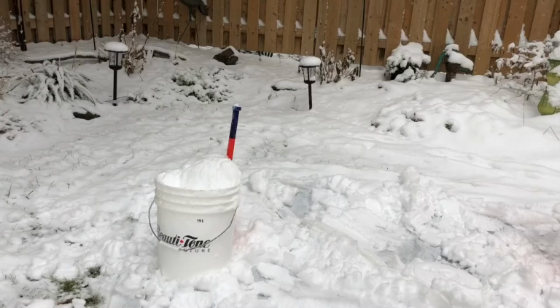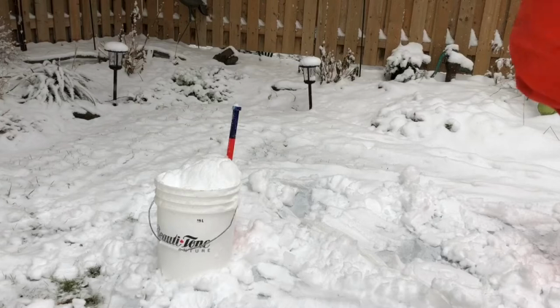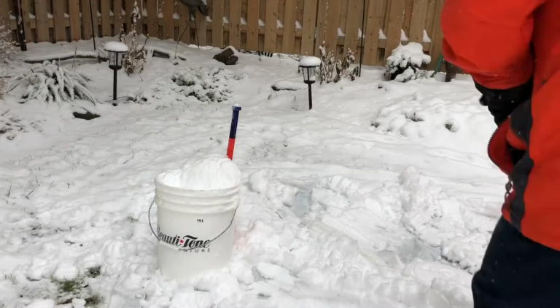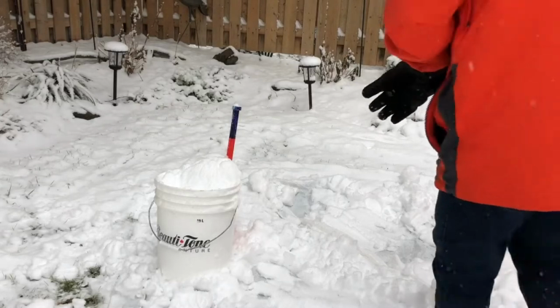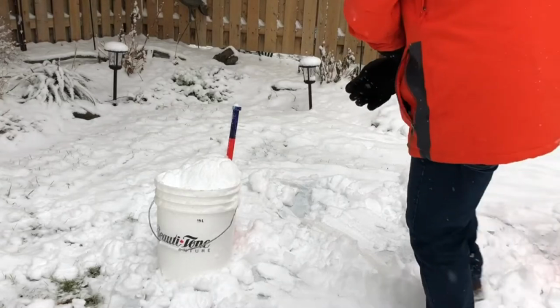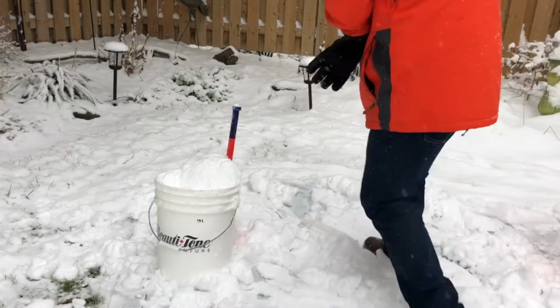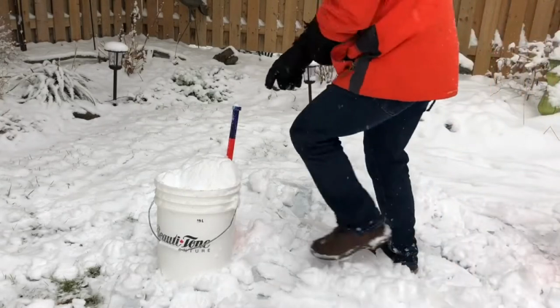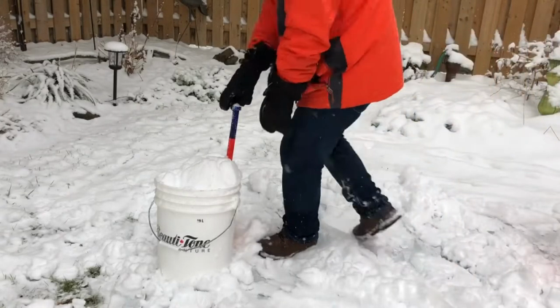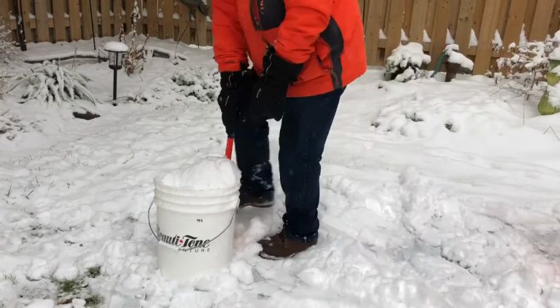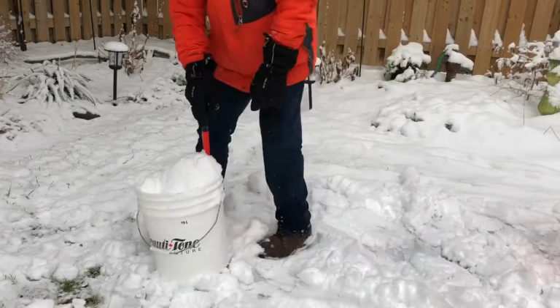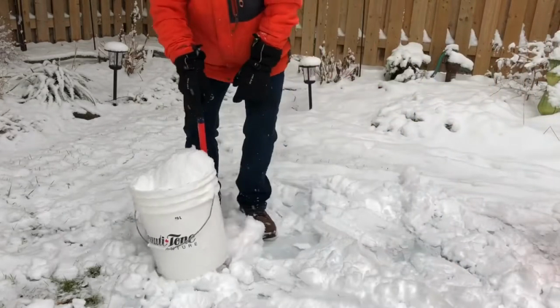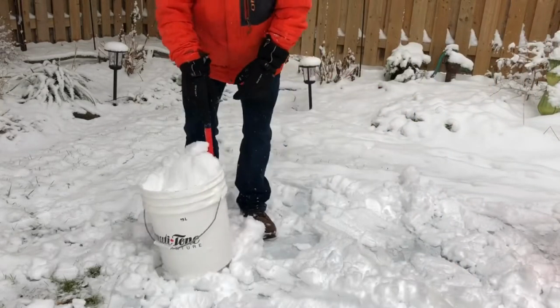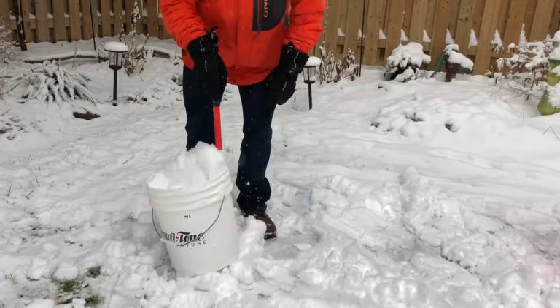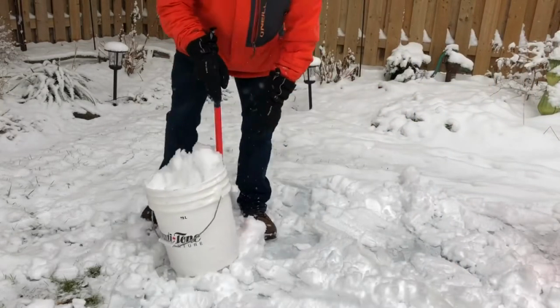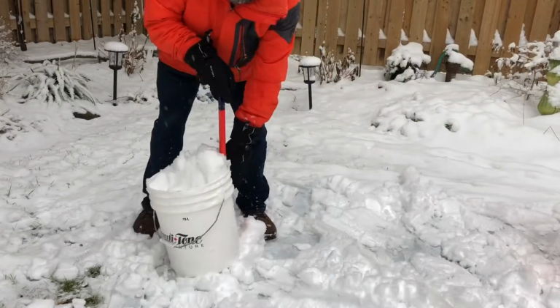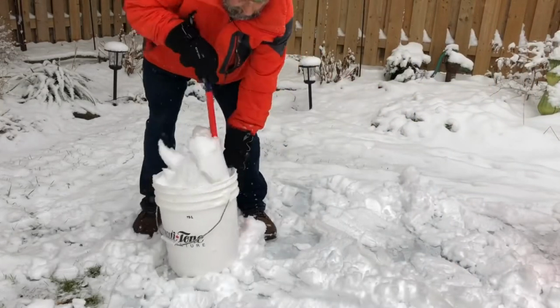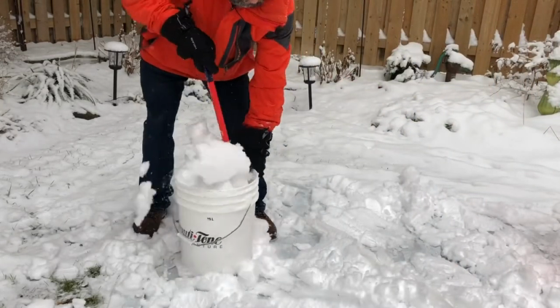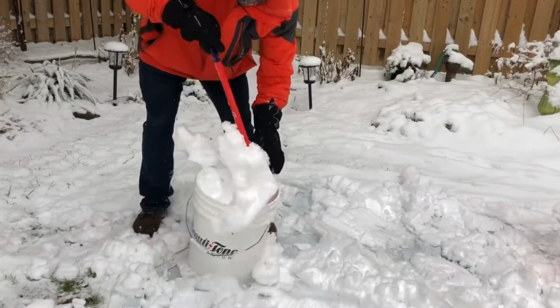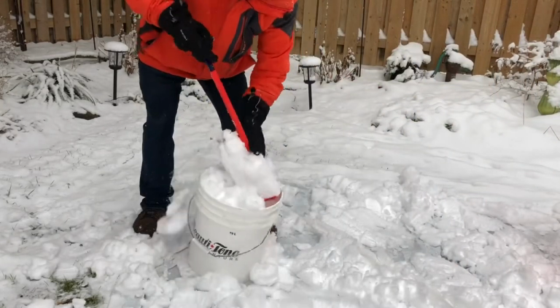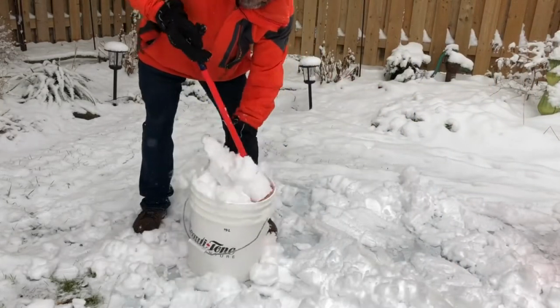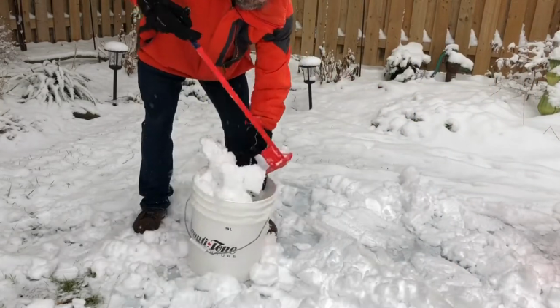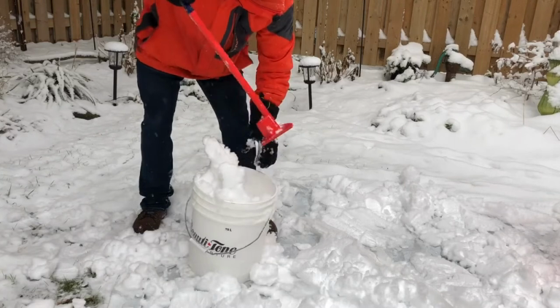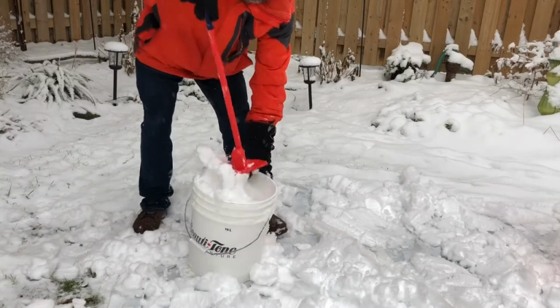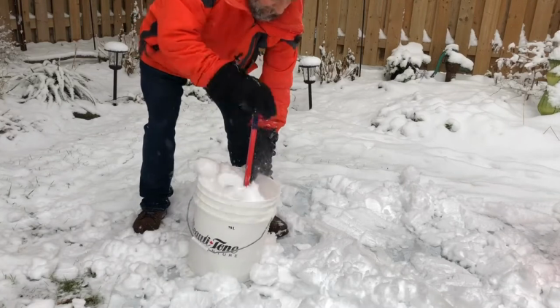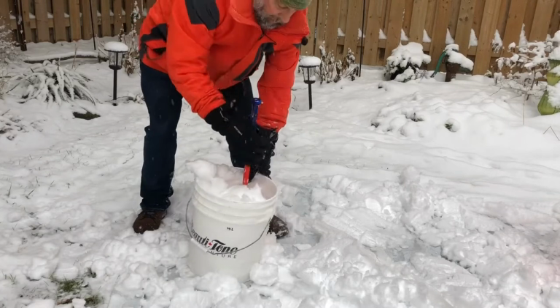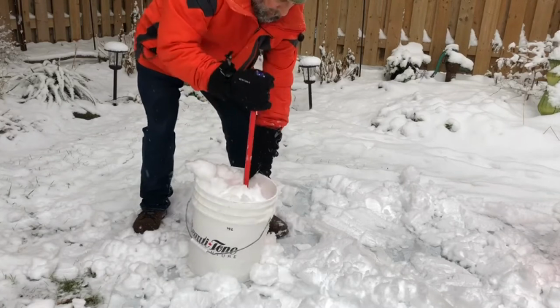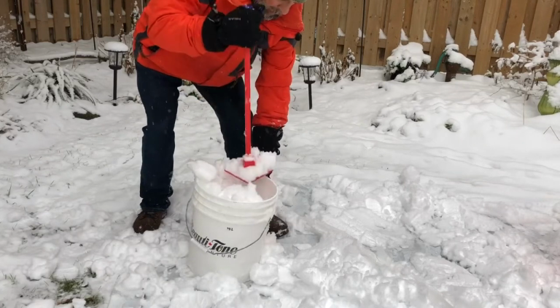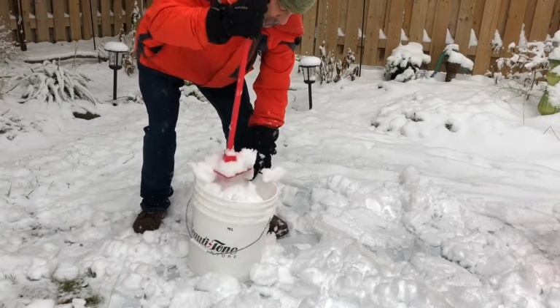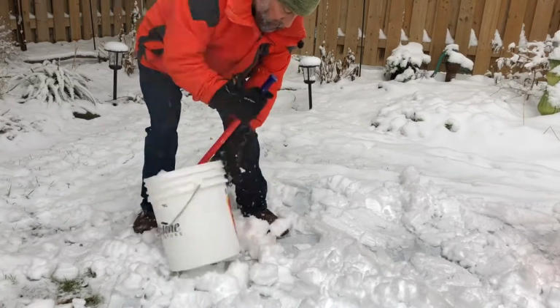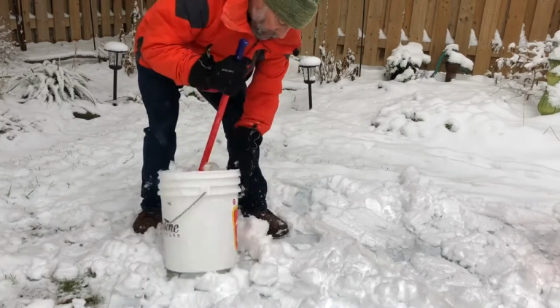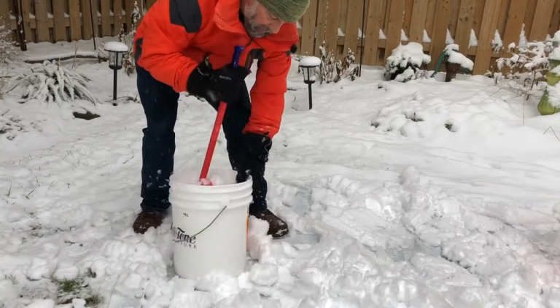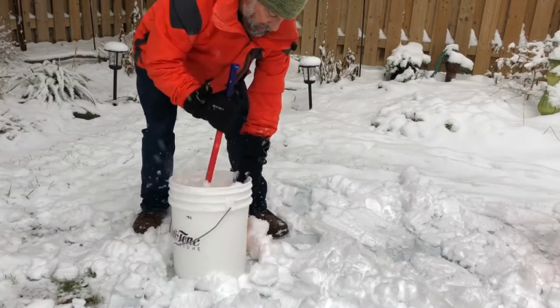Well, hi again everyone. Today is a day I've been waiting a long time to try because we're going to do an experiment here today.